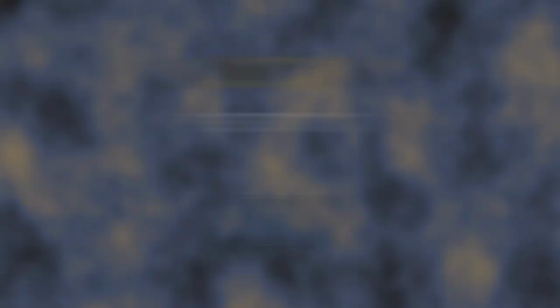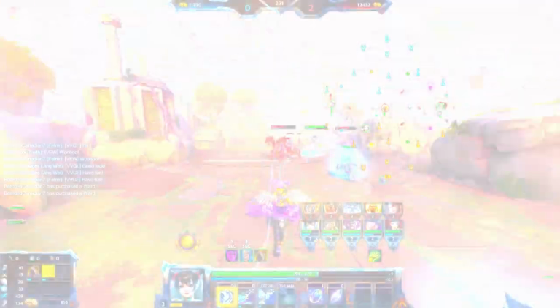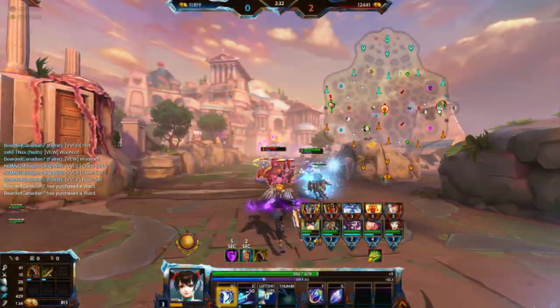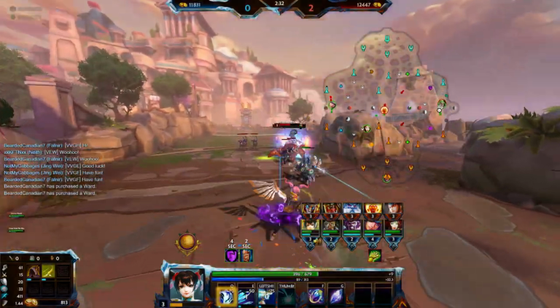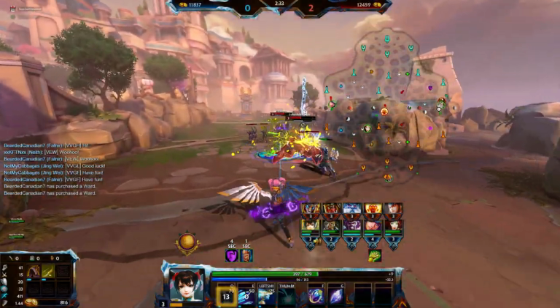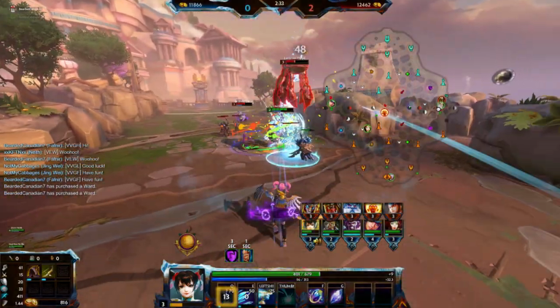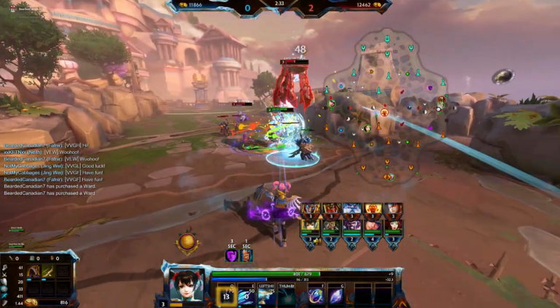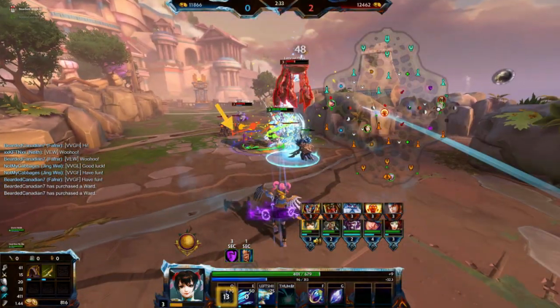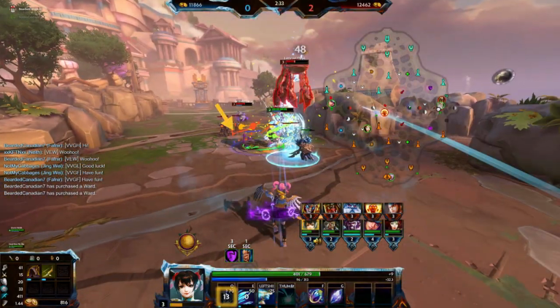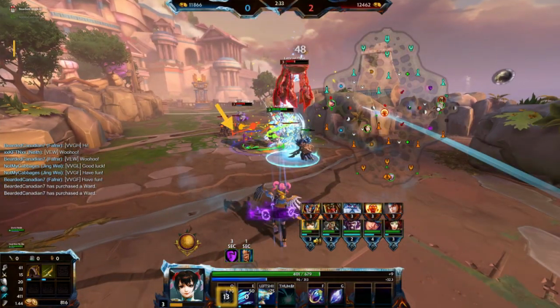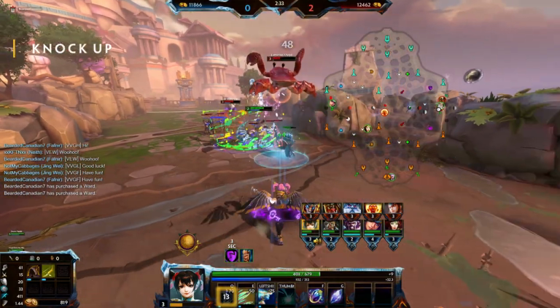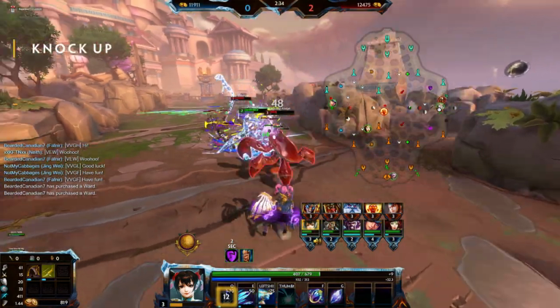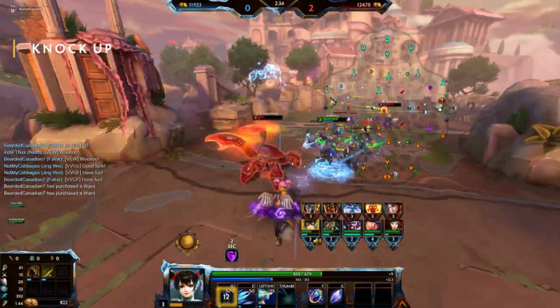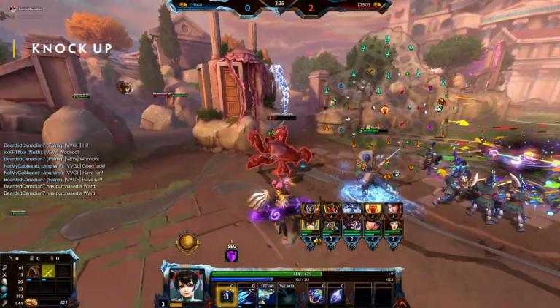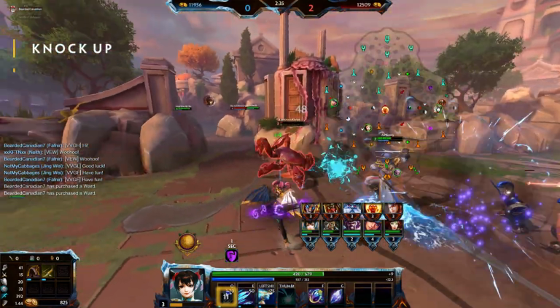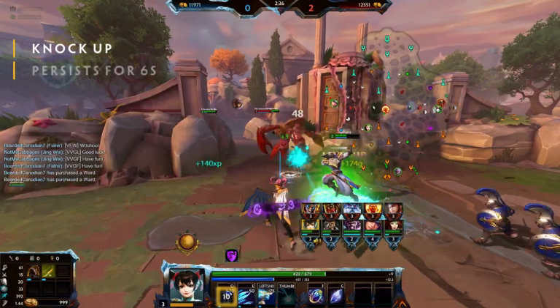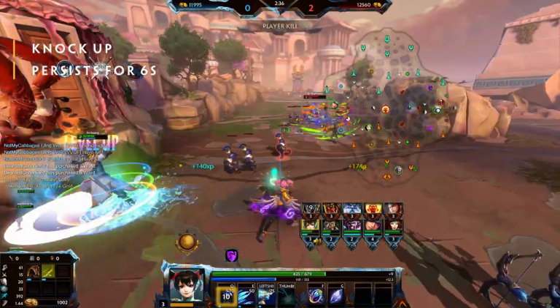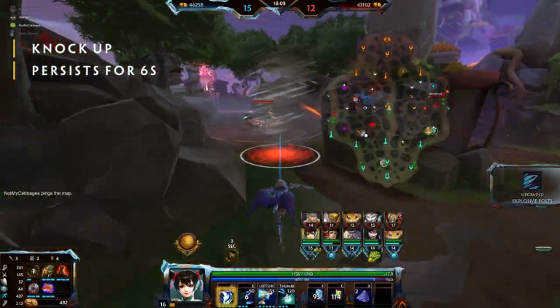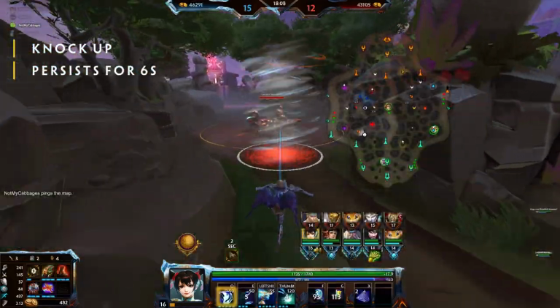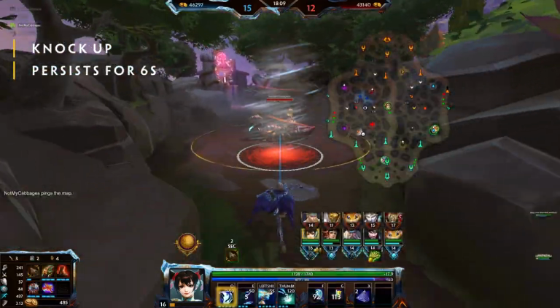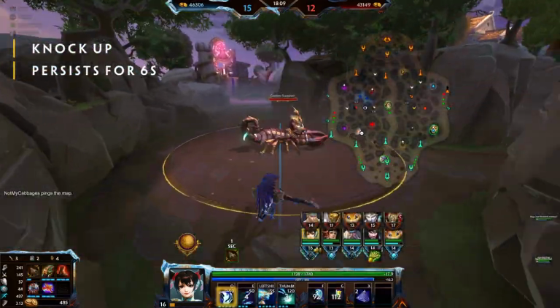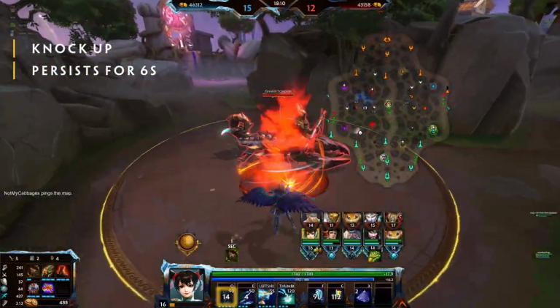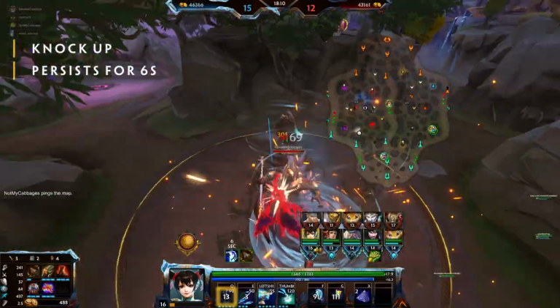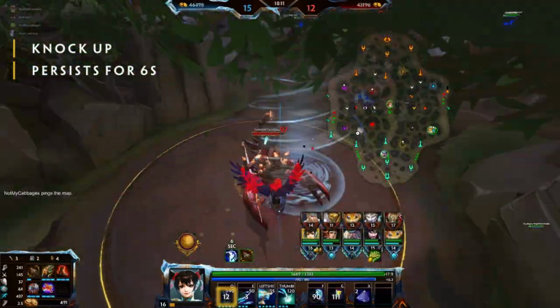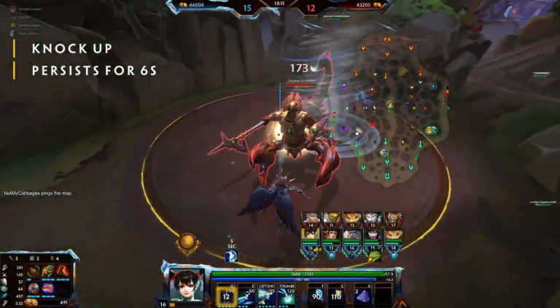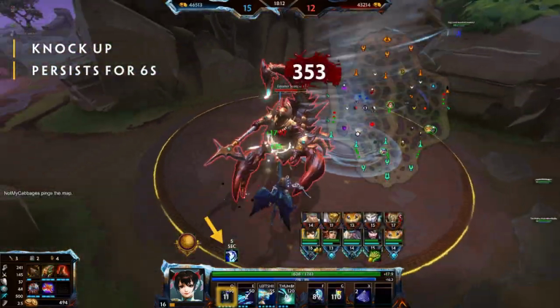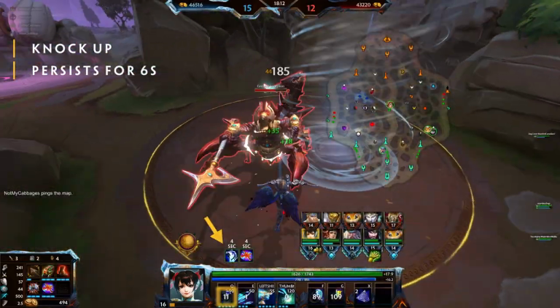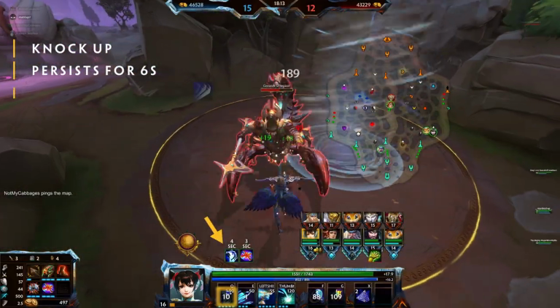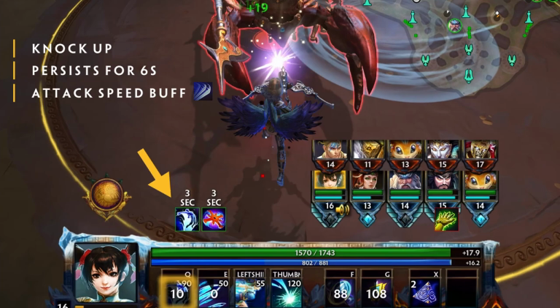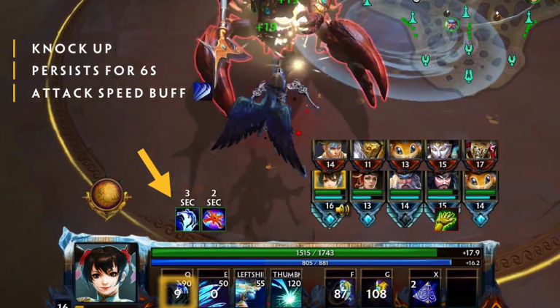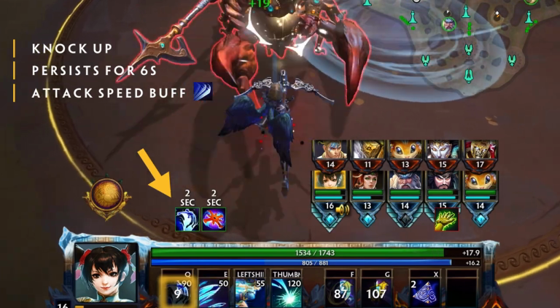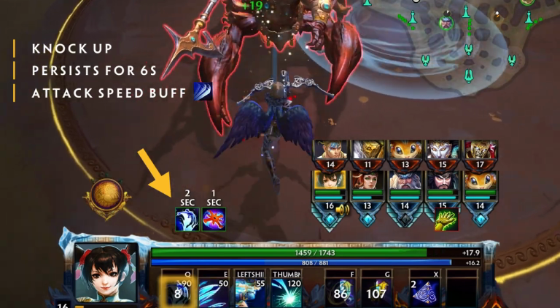Ability 1: Persistent Gust. This ability creates a small circle that will knock up enemy gods. It persists for 6 seconds. If Jingwei walks into the area, she is knocked up and gains an attack speed buff that lasts 7 seconds.